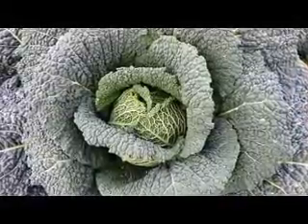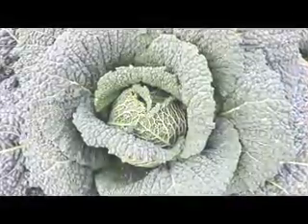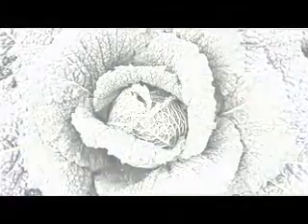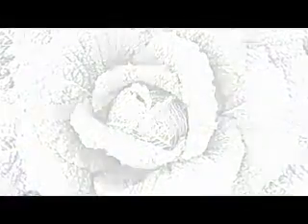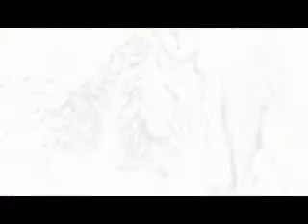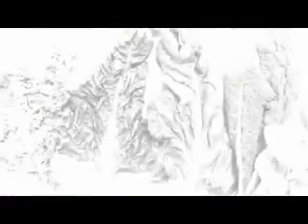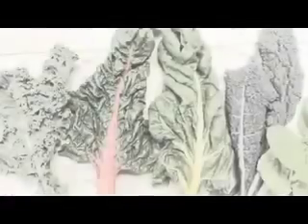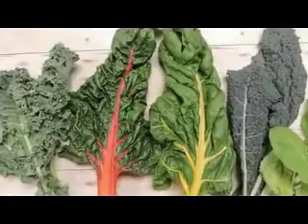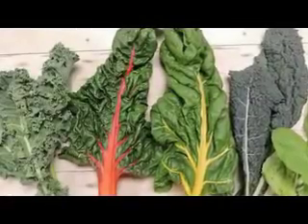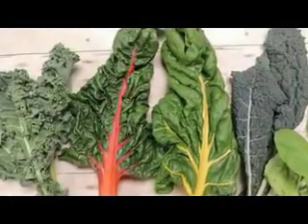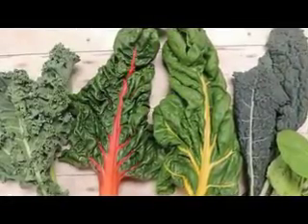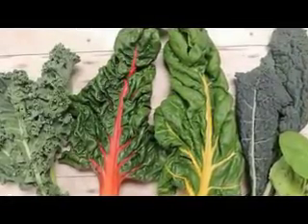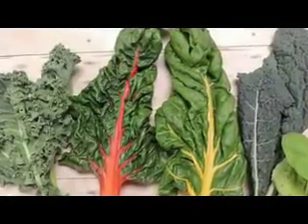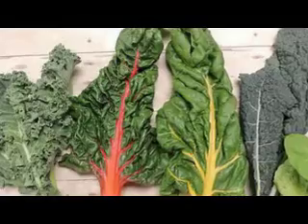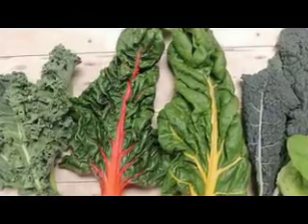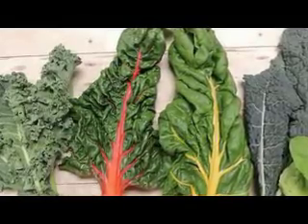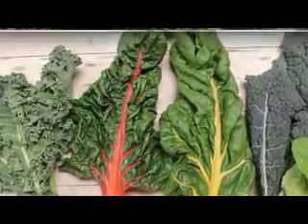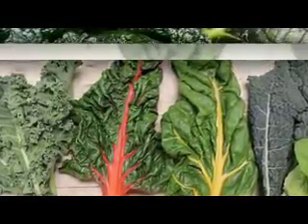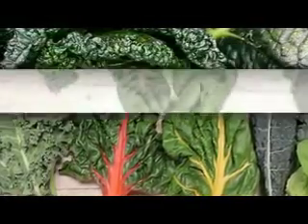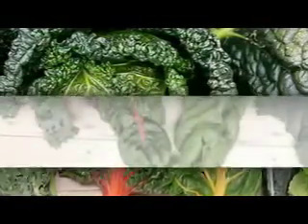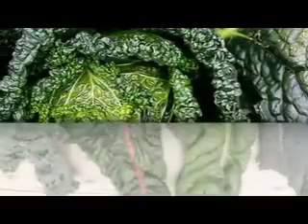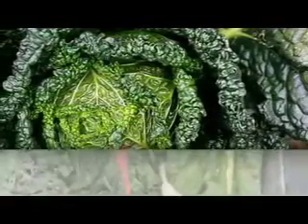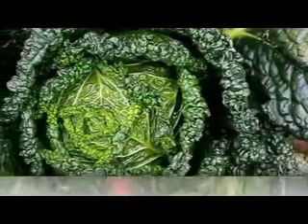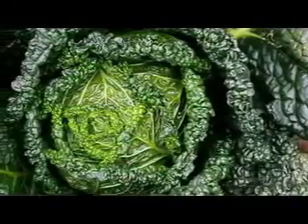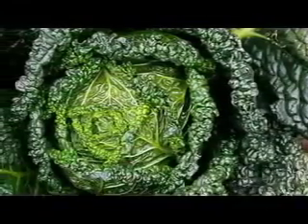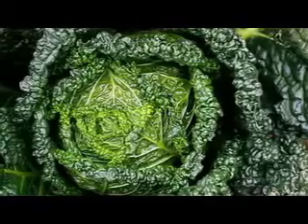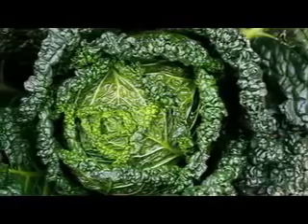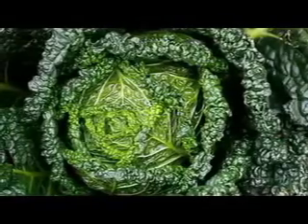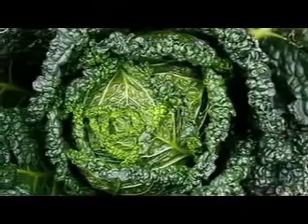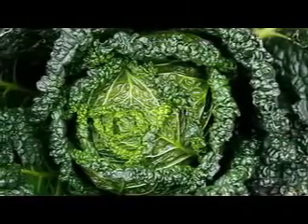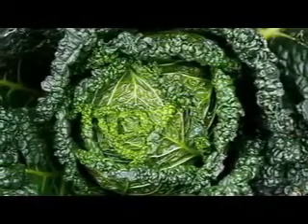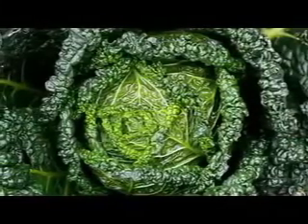Number three: kale. Kale may be the king of all greens, but it's certainly the queen of beauty too. Kale is loaded with vitamin C, vitamin A, and vitamin K, which help repair skin tissues, prevent free radical damage, and give you a radiant and fresh look.